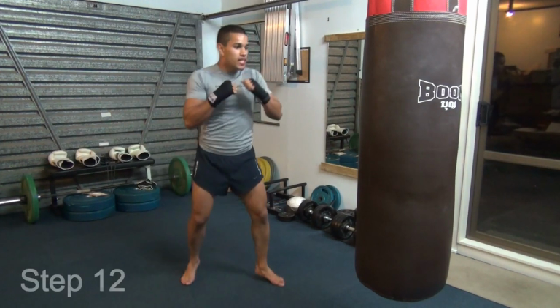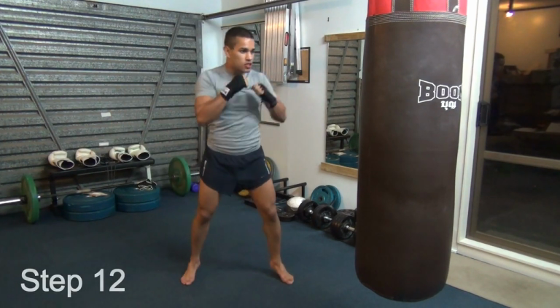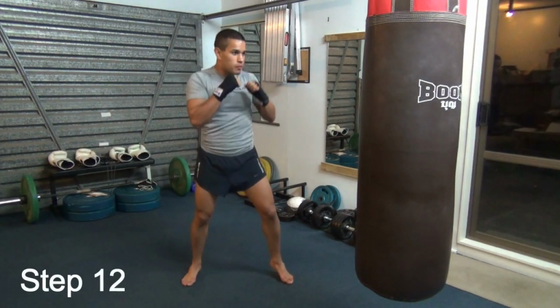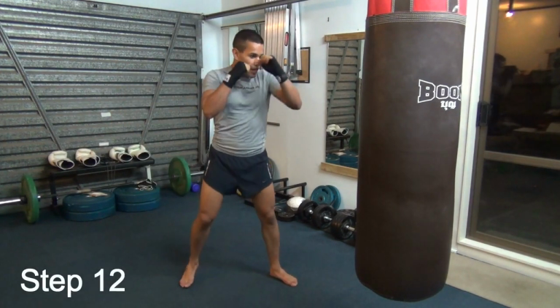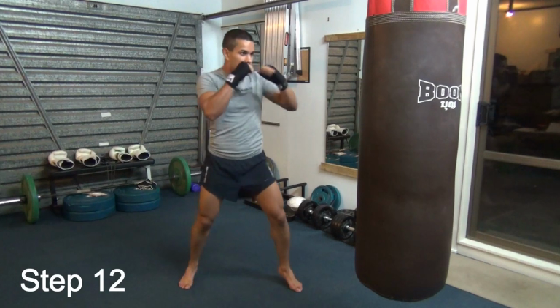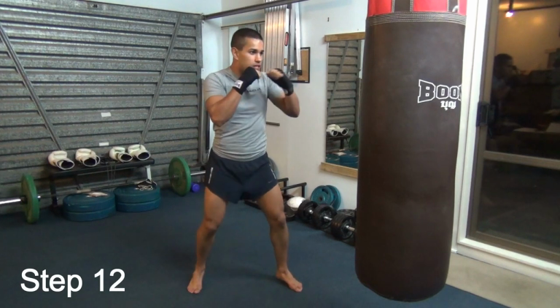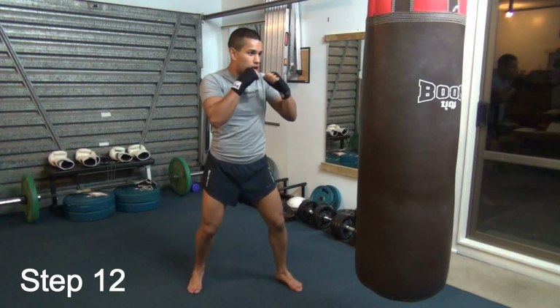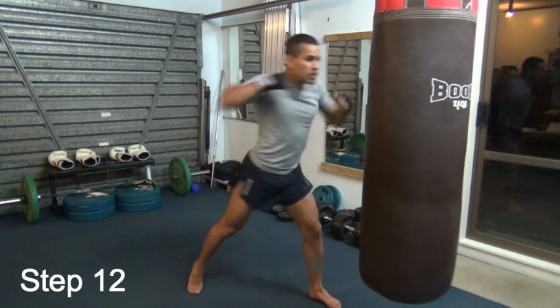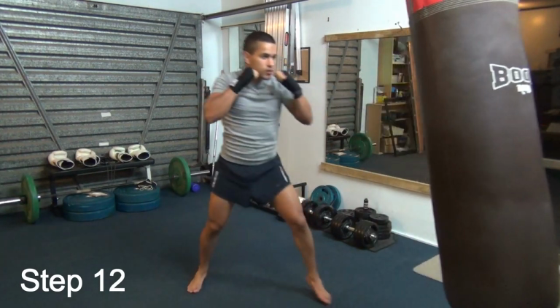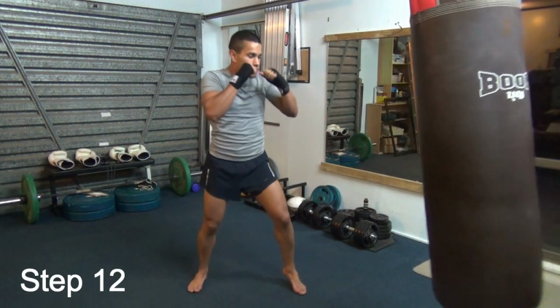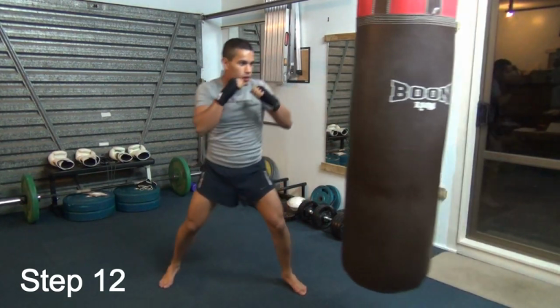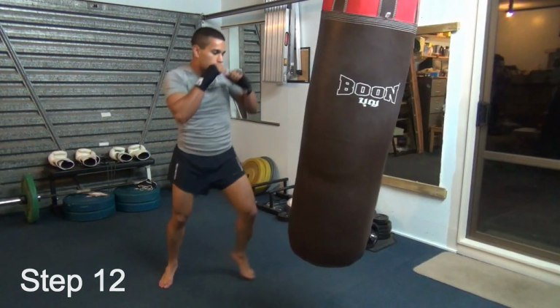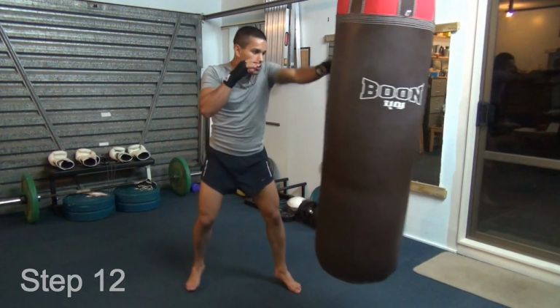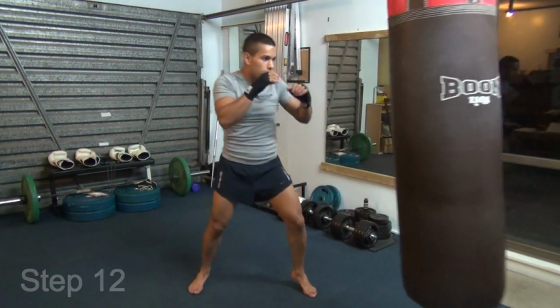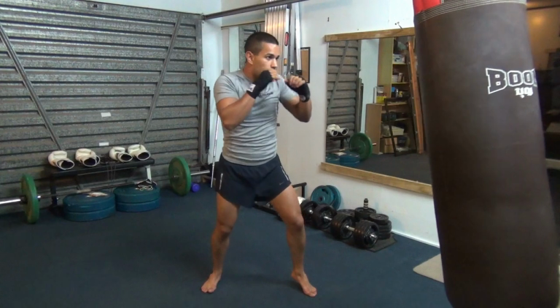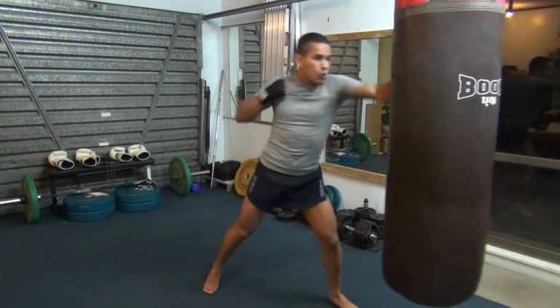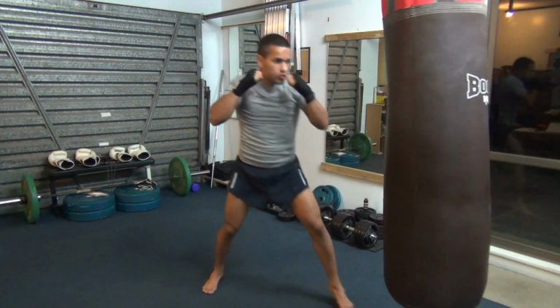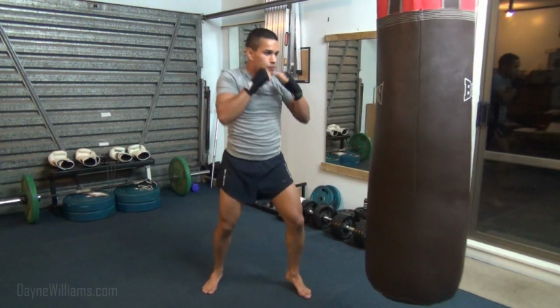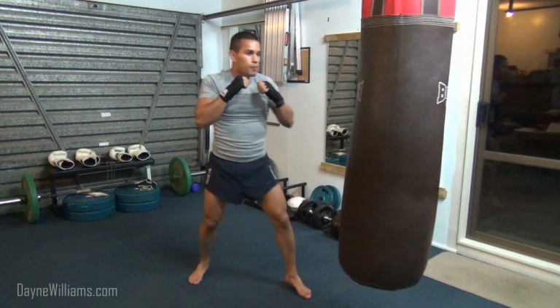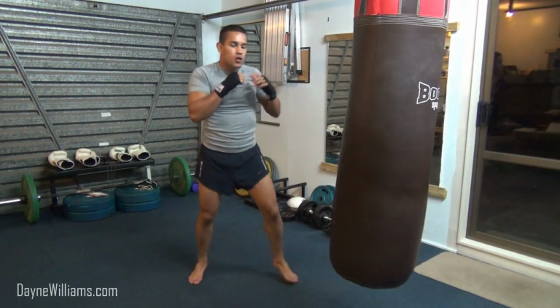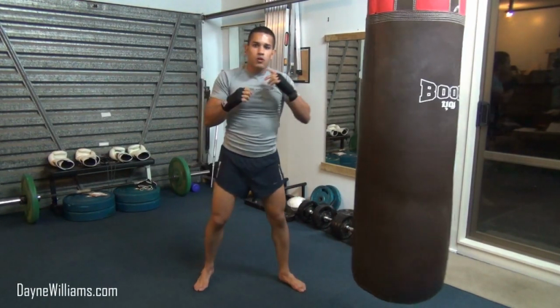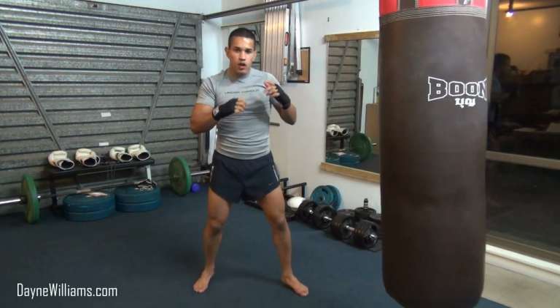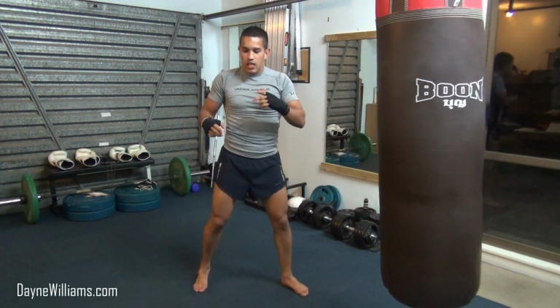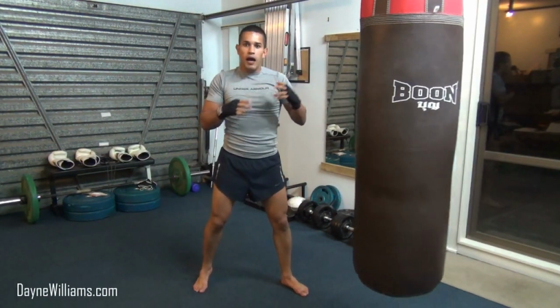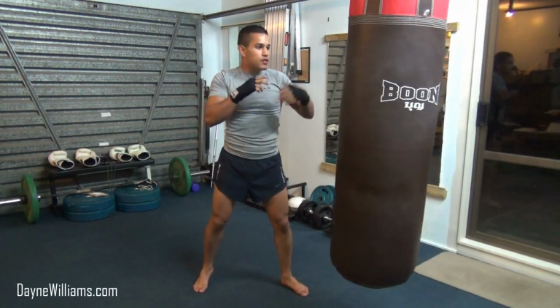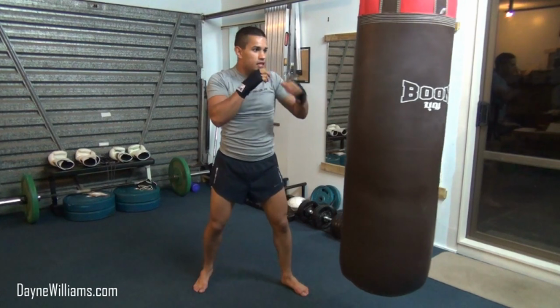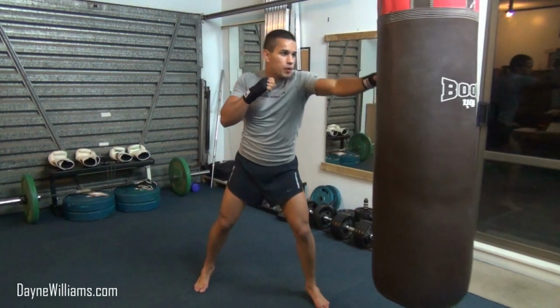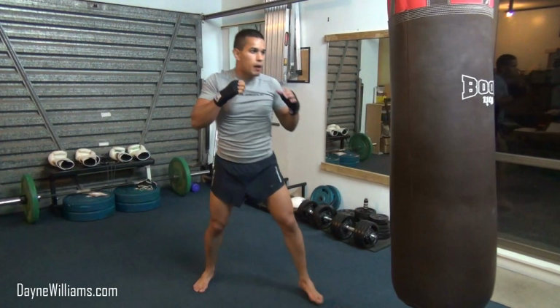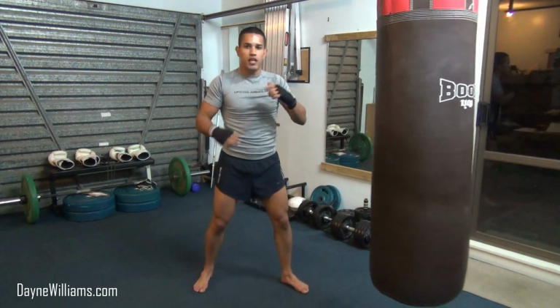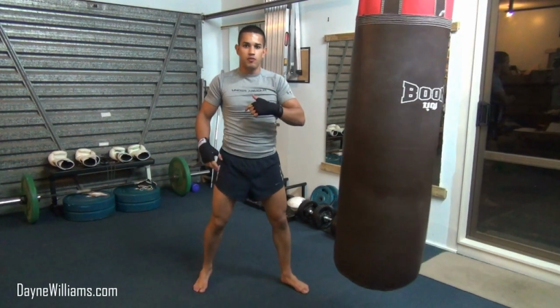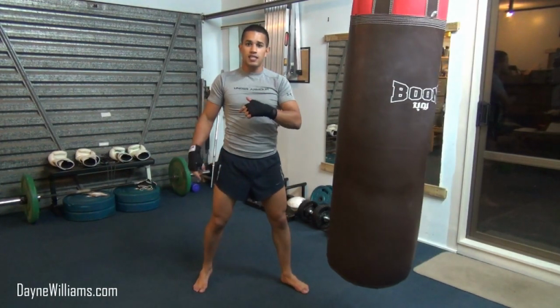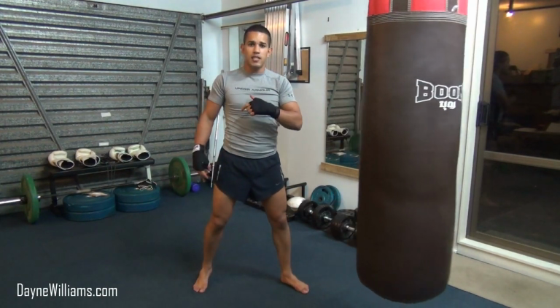So in stance, from out of range, we're going to step in range to punch. One, two. Step, two. What you notice is I've stepped in to punch. My back foot hasn't moved — that stays there.